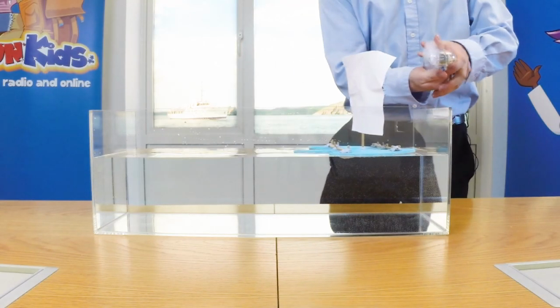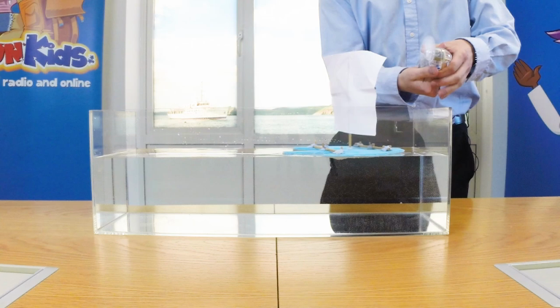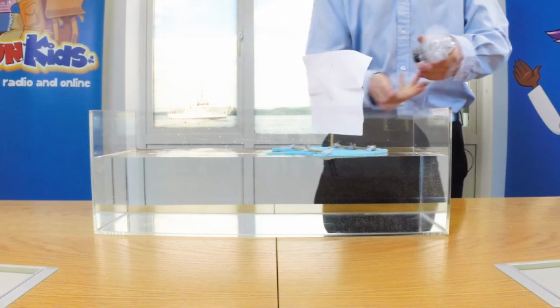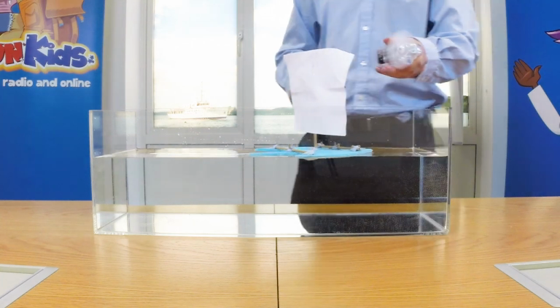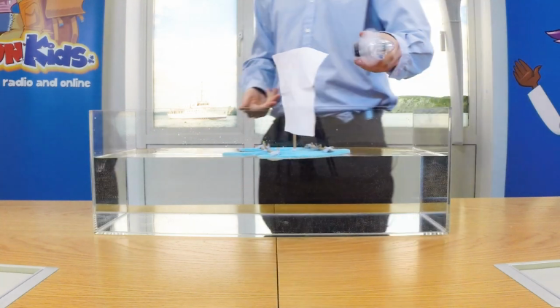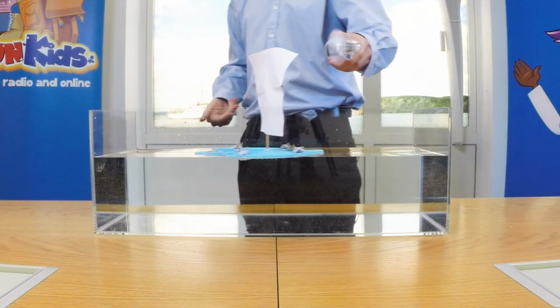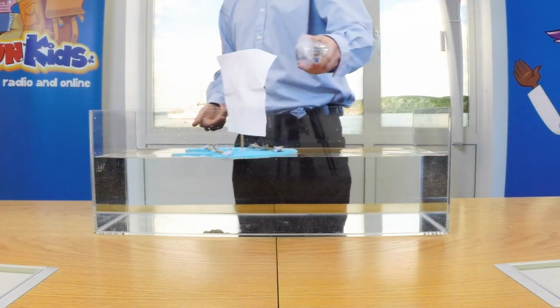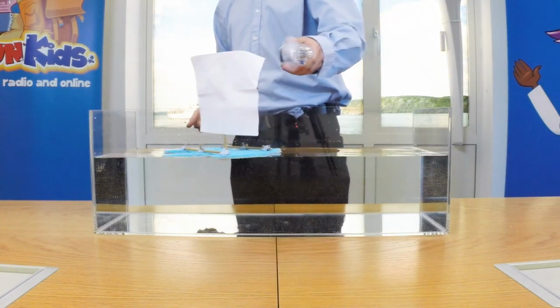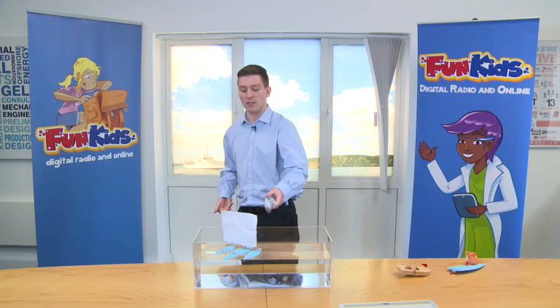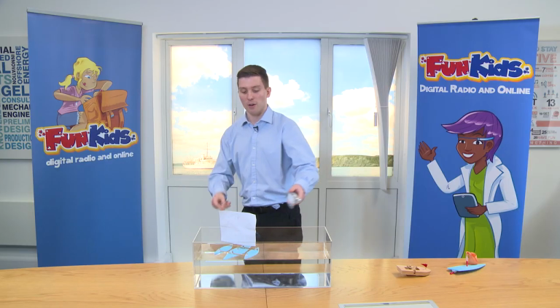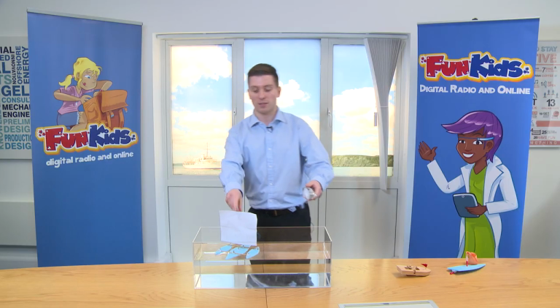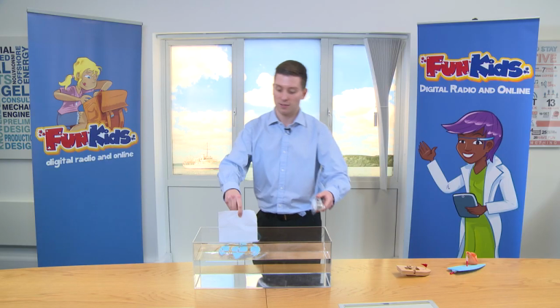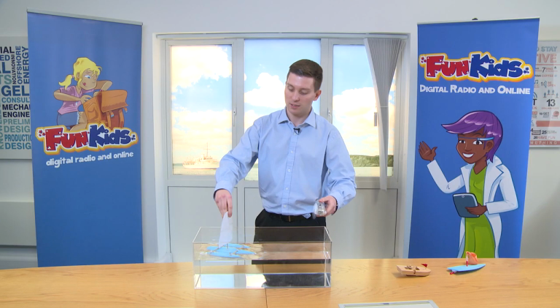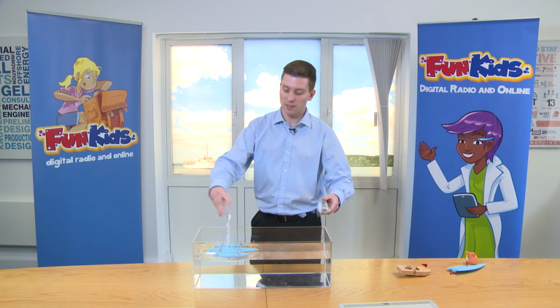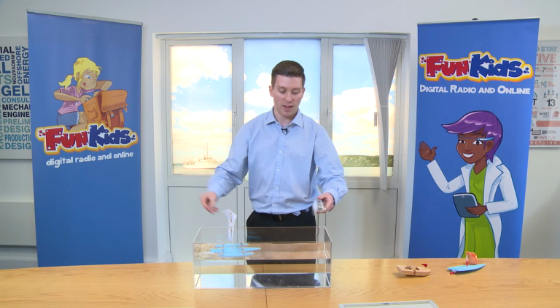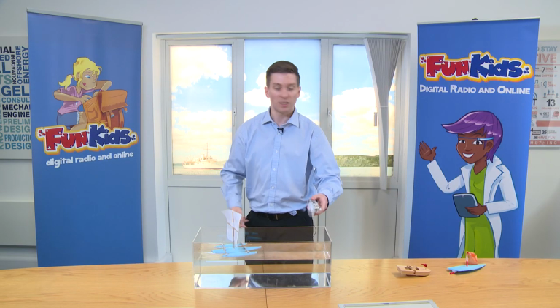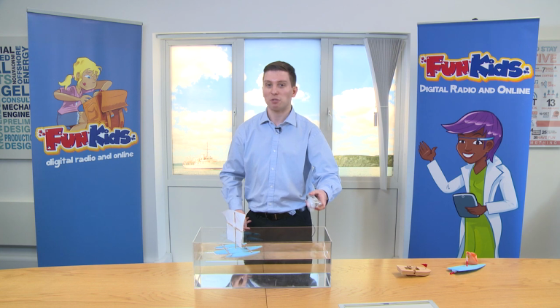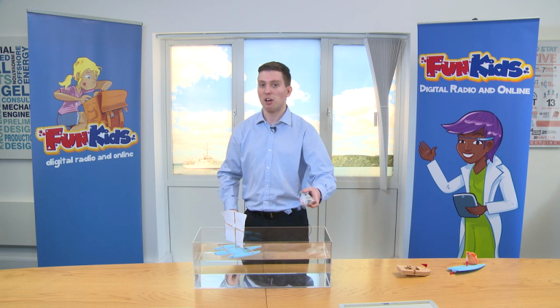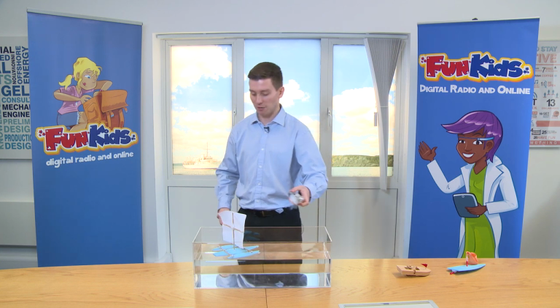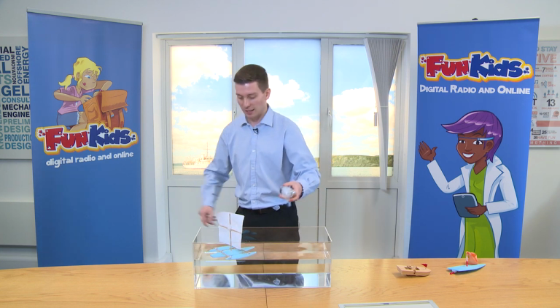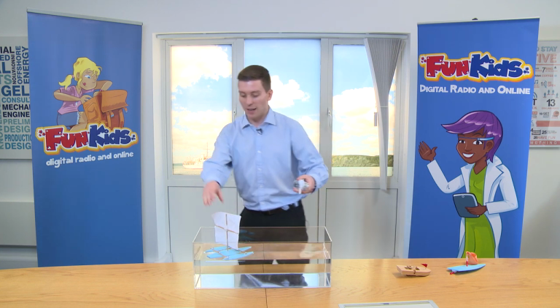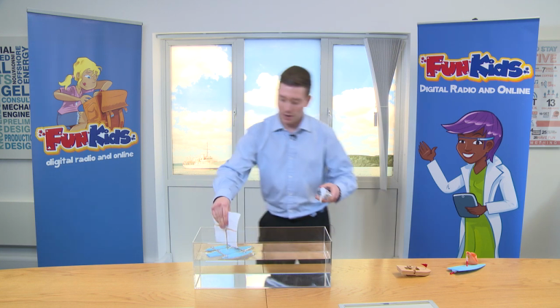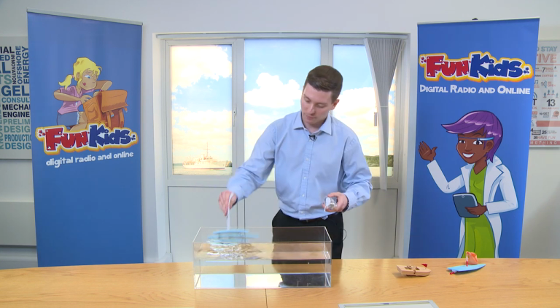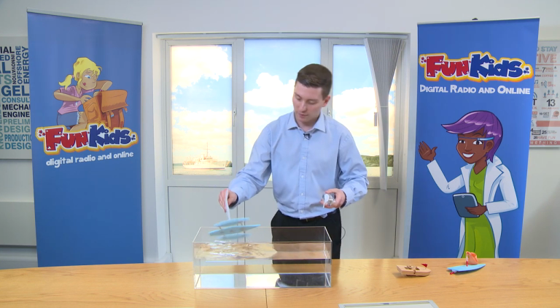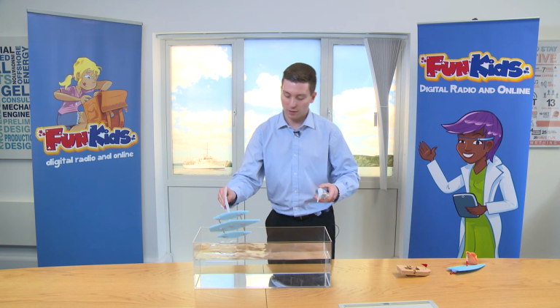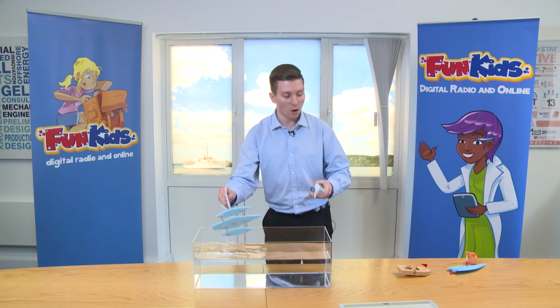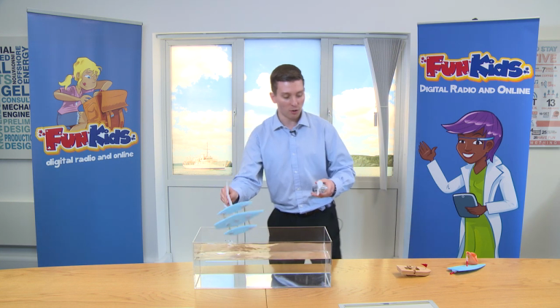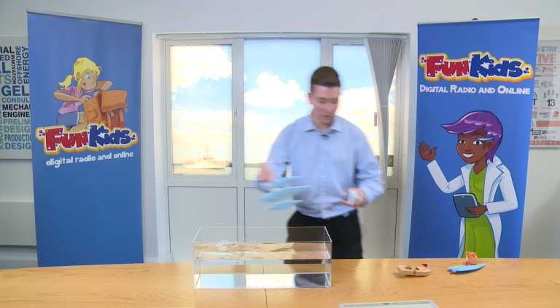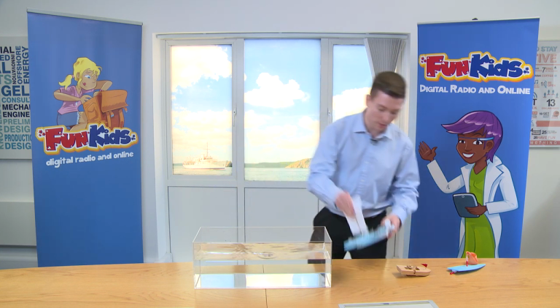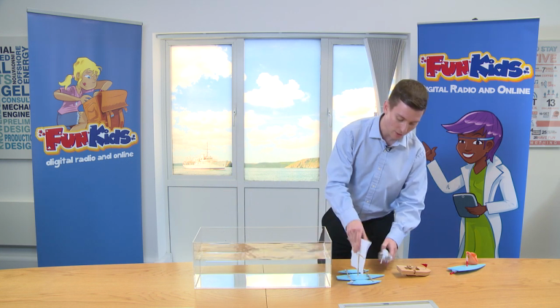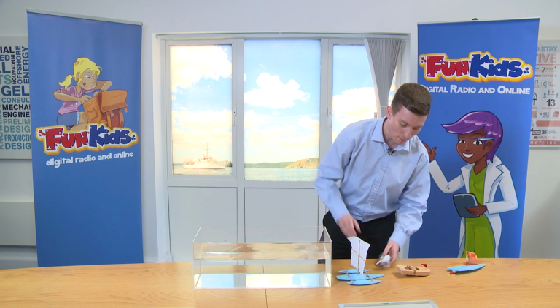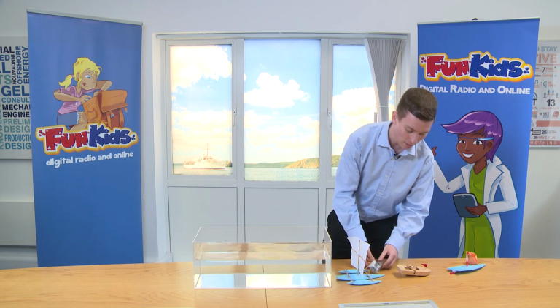And it's very dependent on the direction of the wind. So if I was sailing this way, you haven't got a chance really. So why don't we try something different, something a bit better.